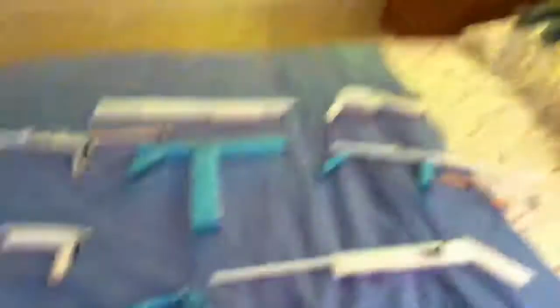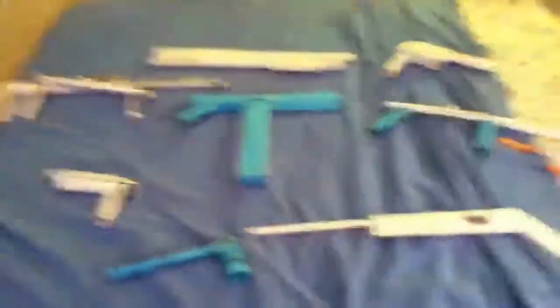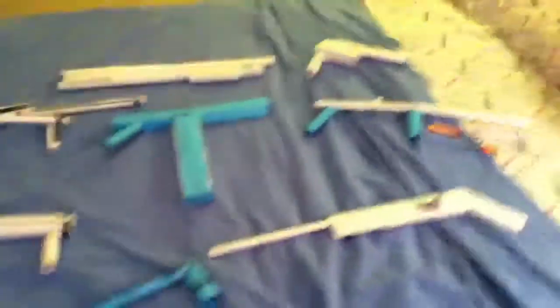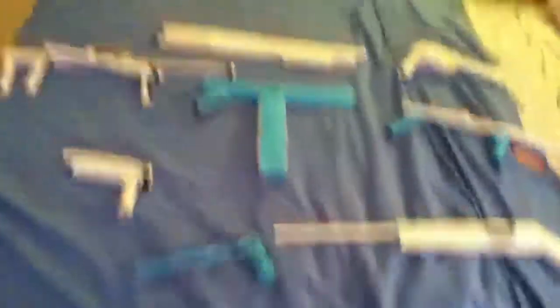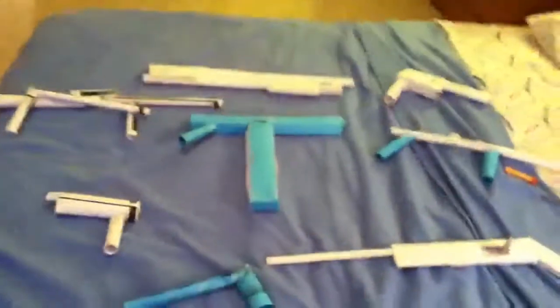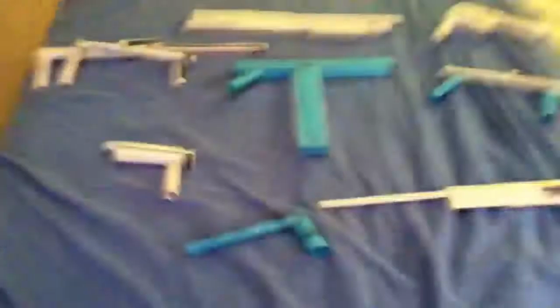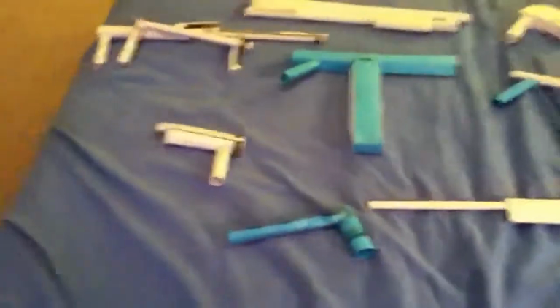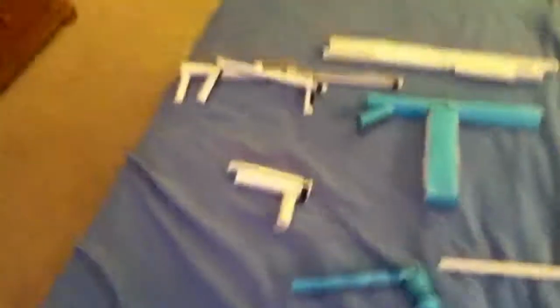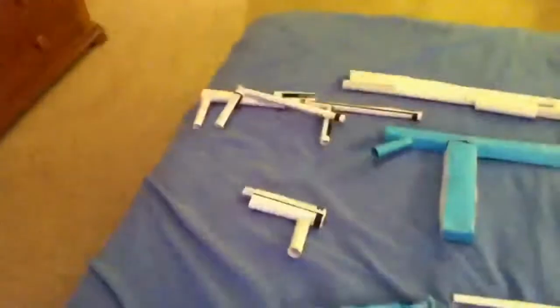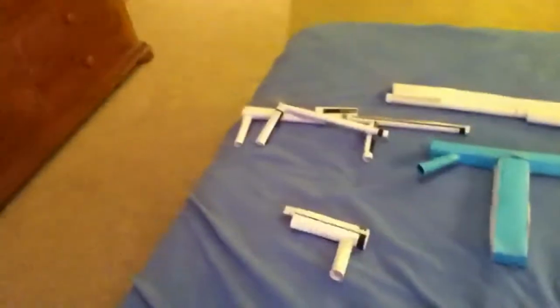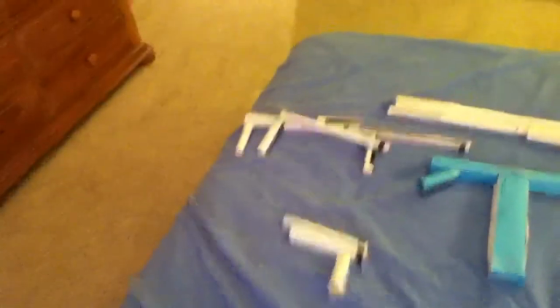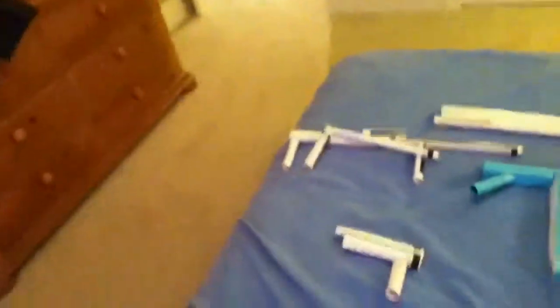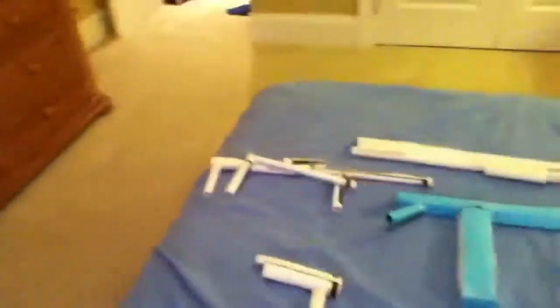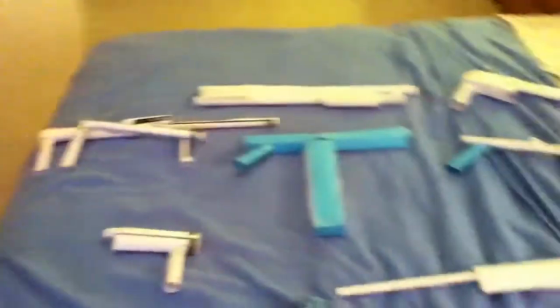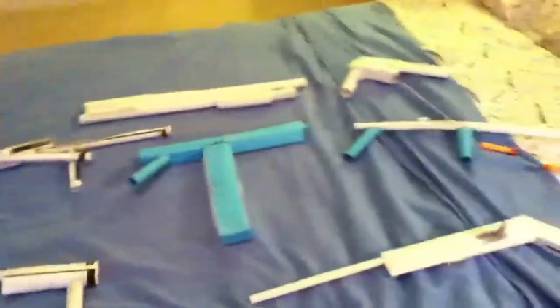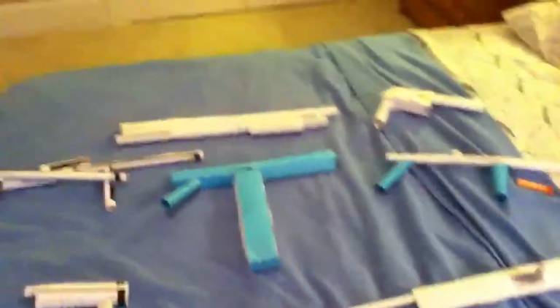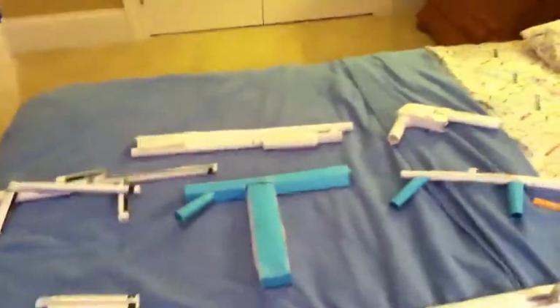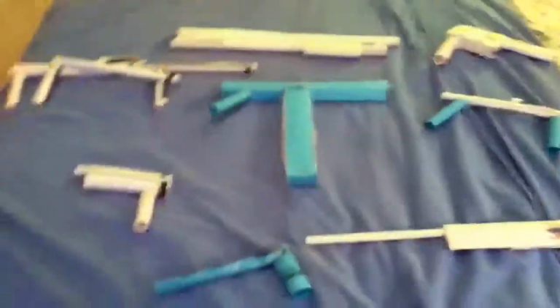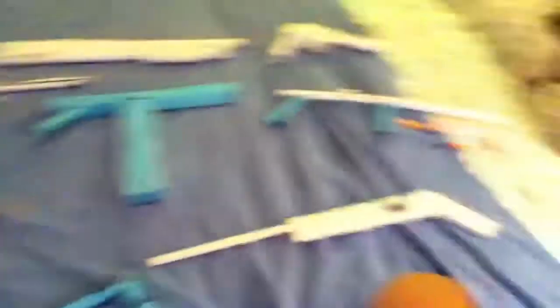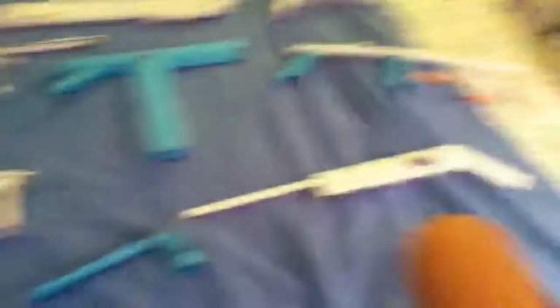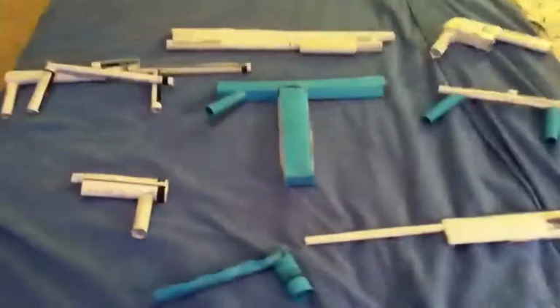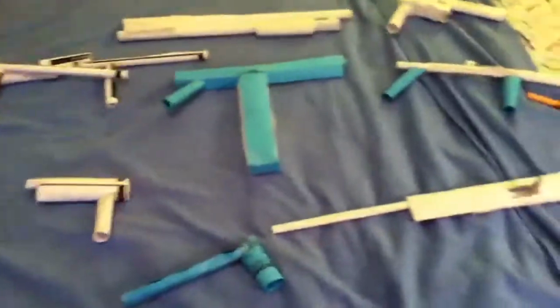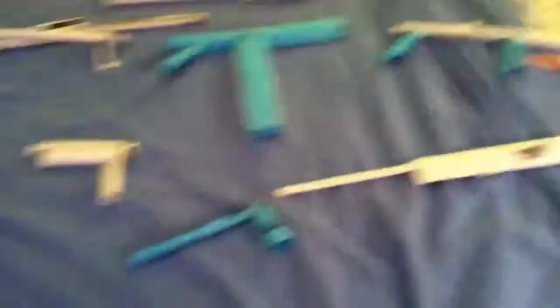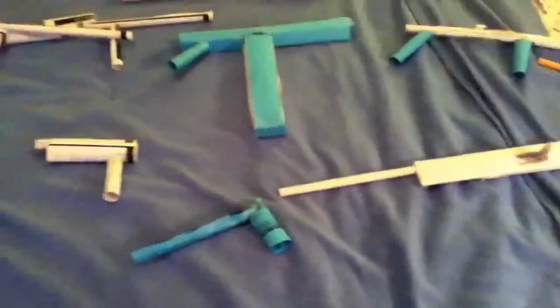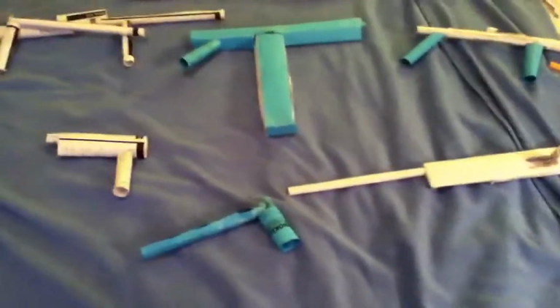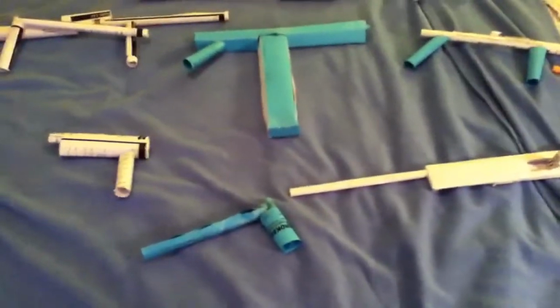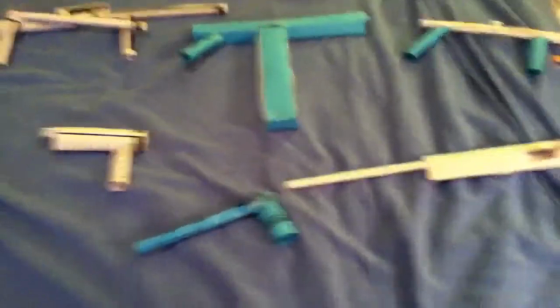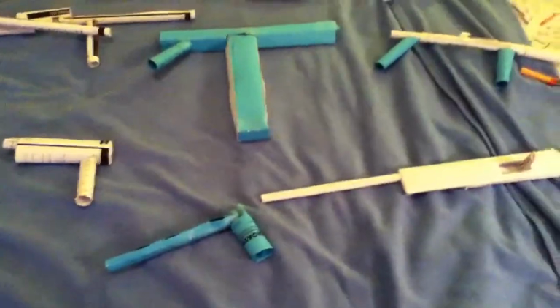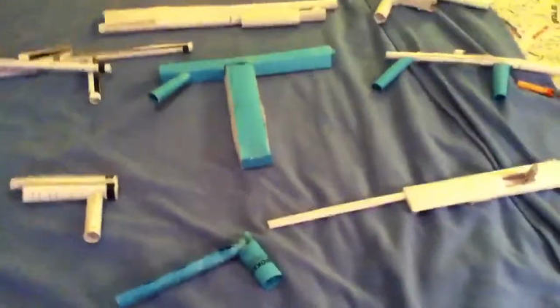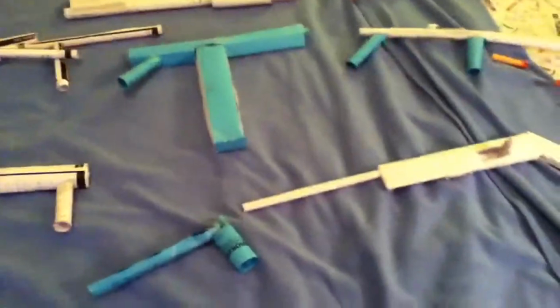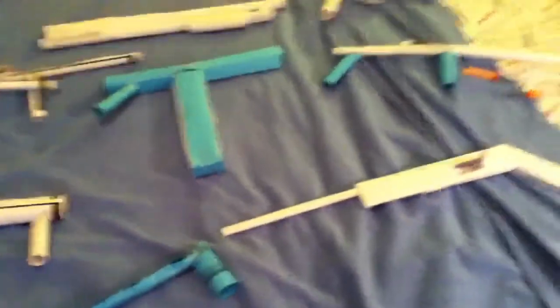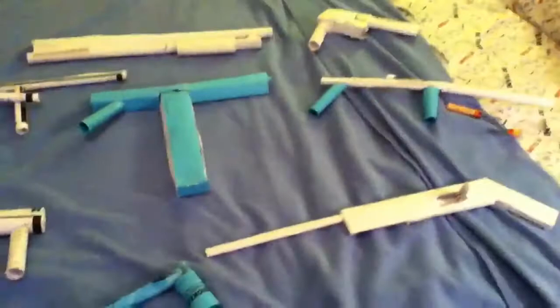Hey guys, doing a review on my paper guns. If you want, I can make some tutorials on certain ones that you guys like. Once I get a couple subscribers I'll probably do that.